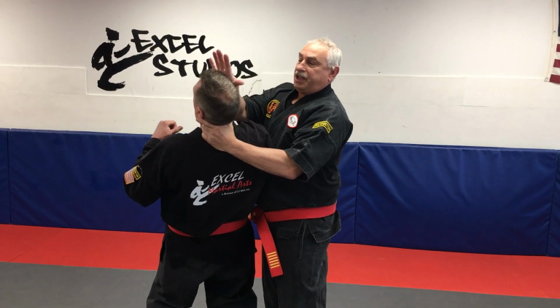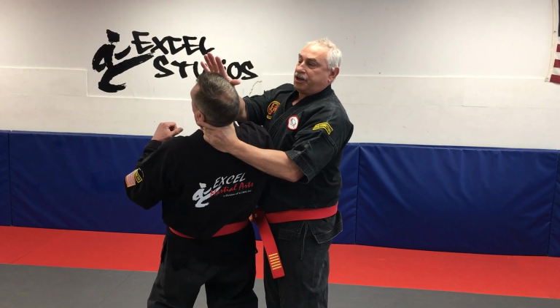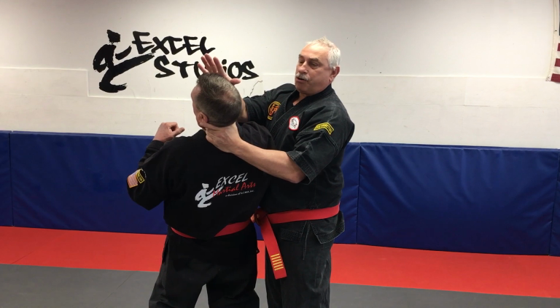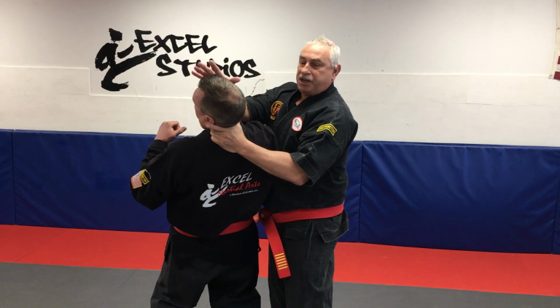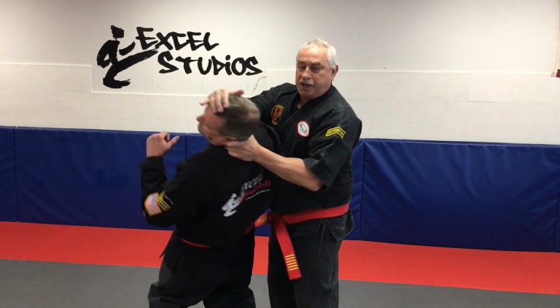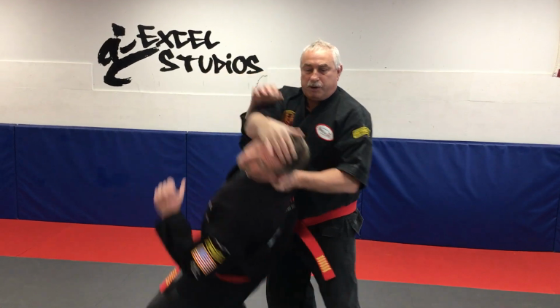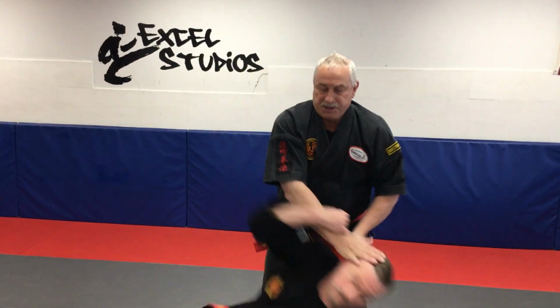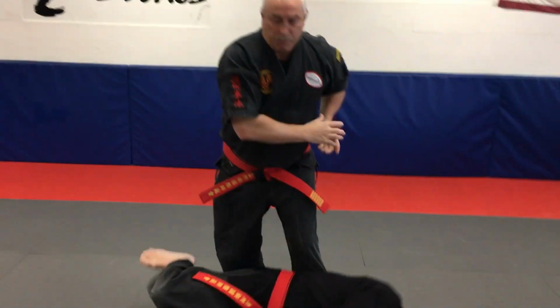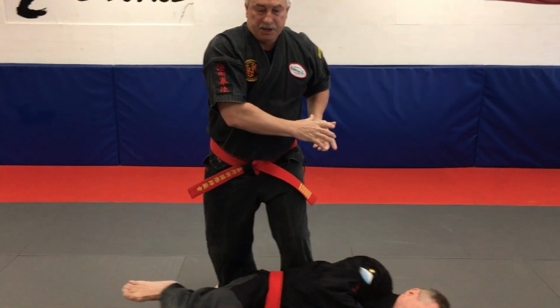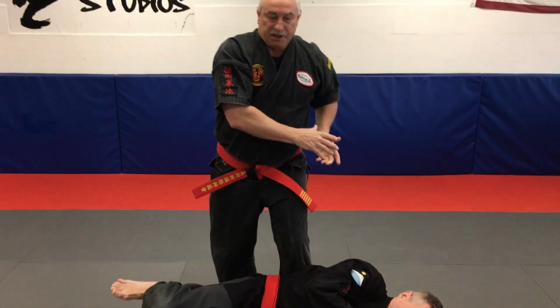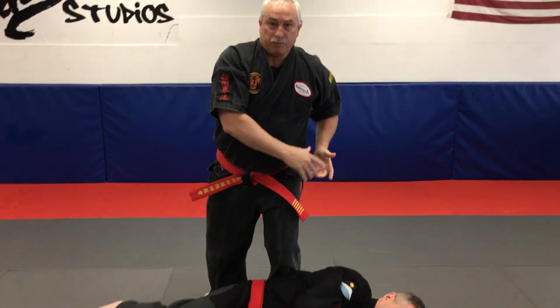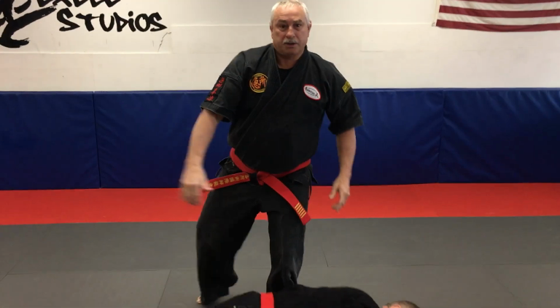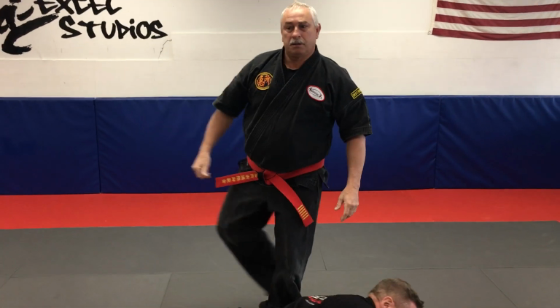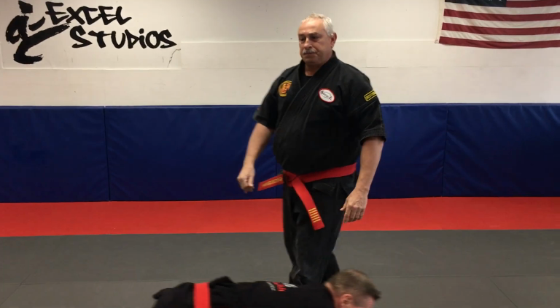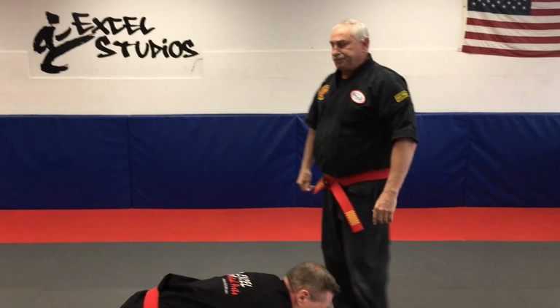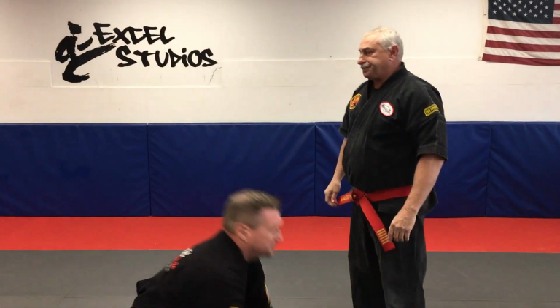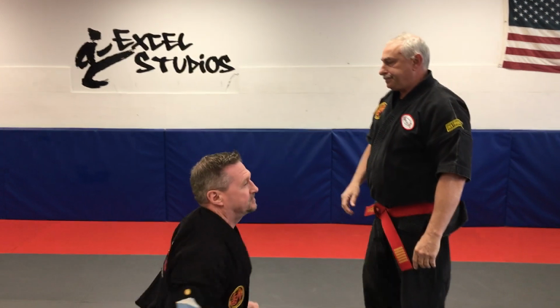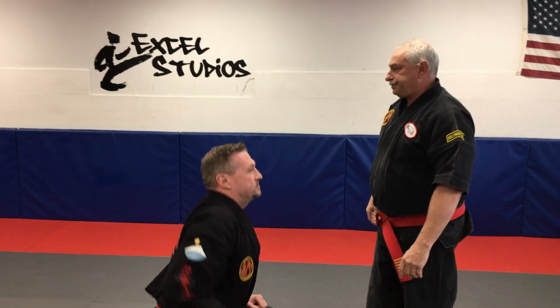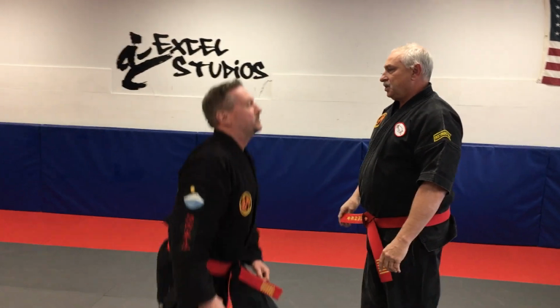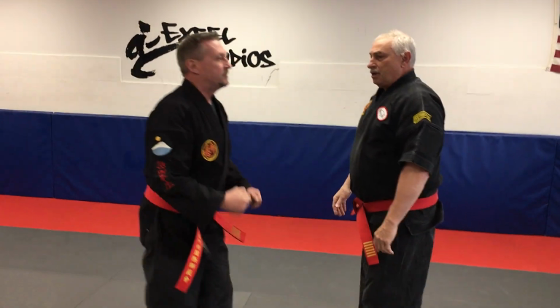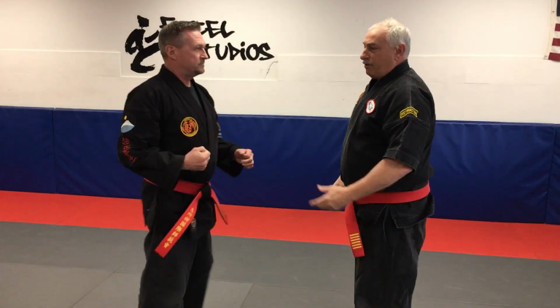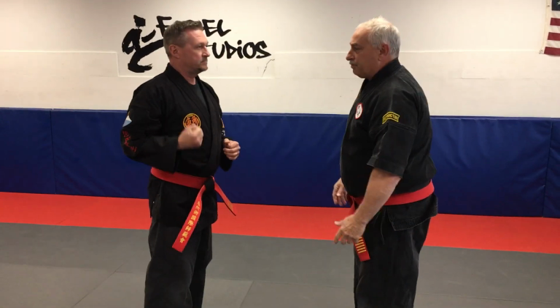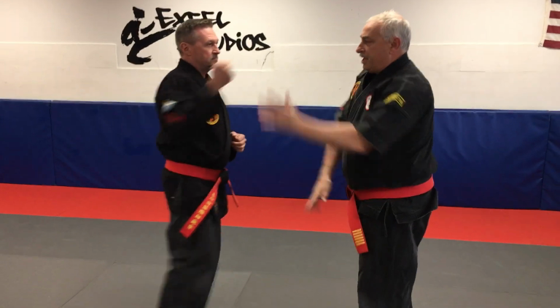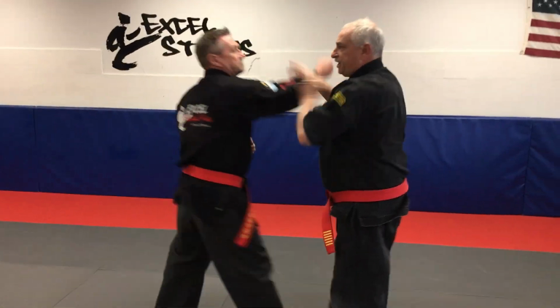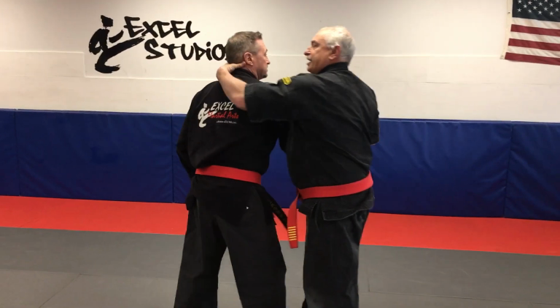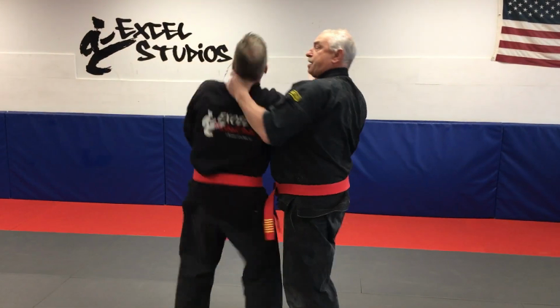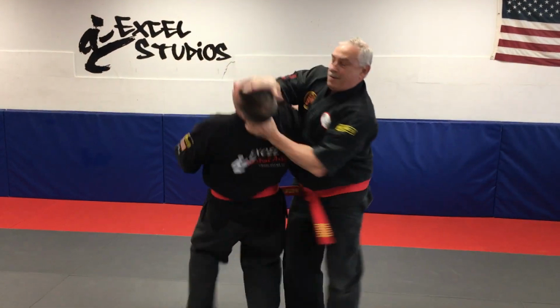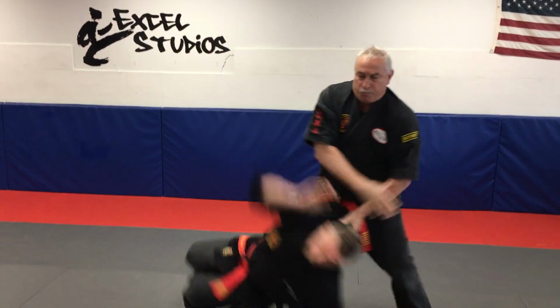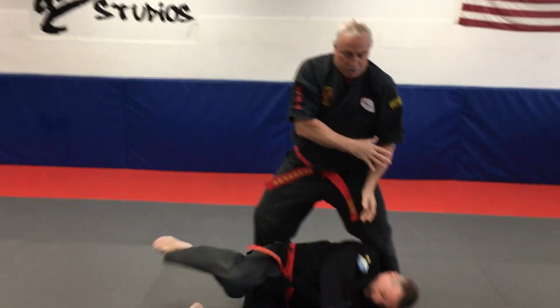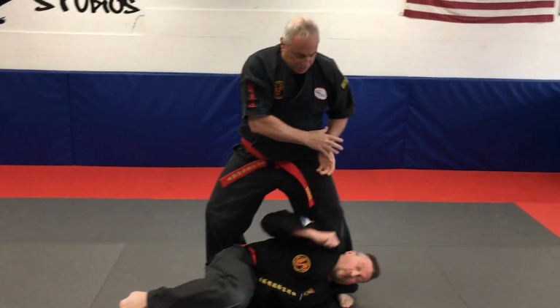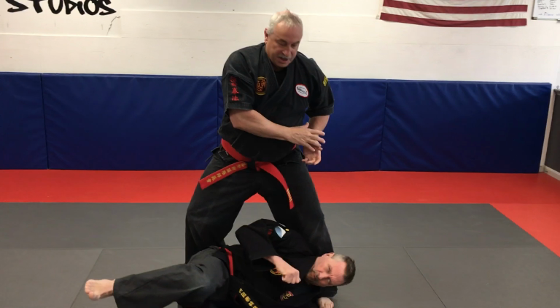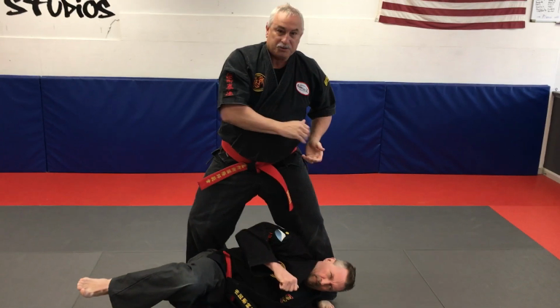This hand is going to come across here and we continue the motion in that direction. So very simply: he comes in, I grab down, and he goes.